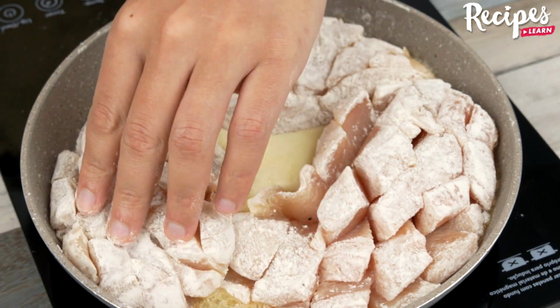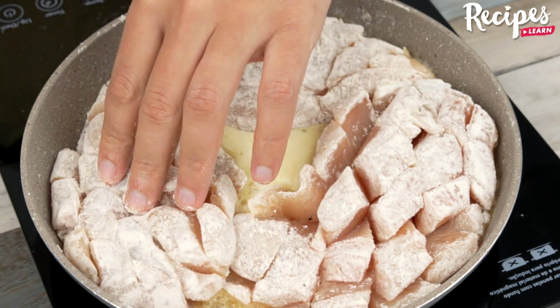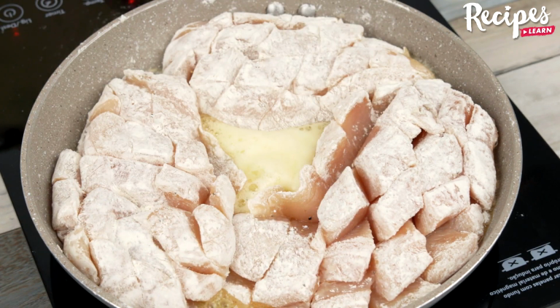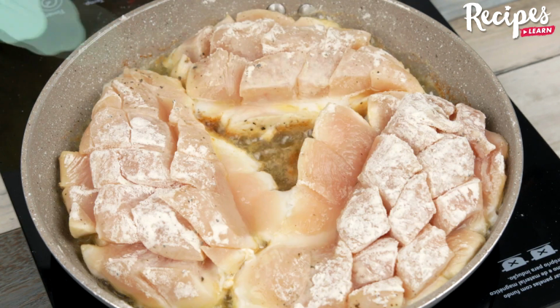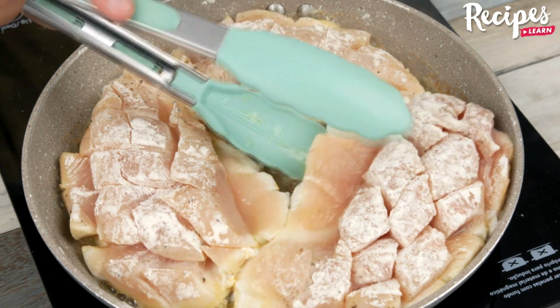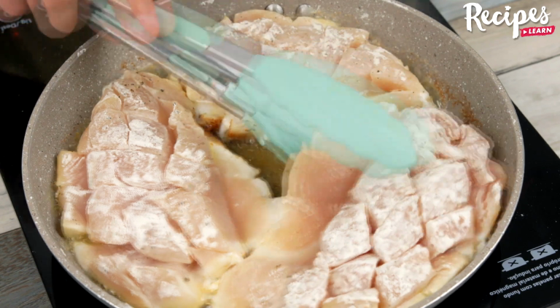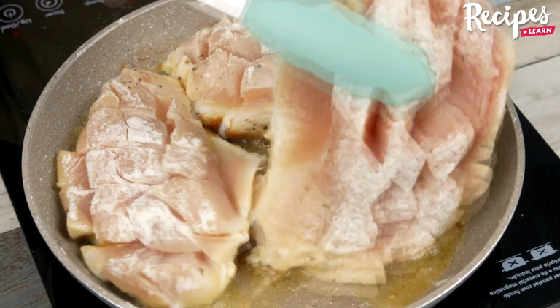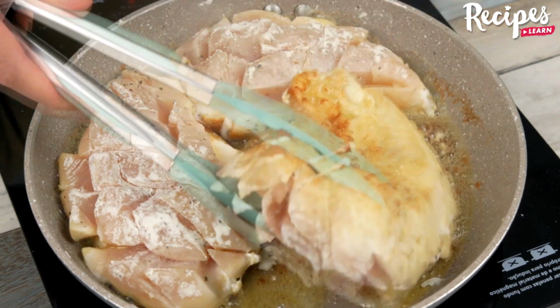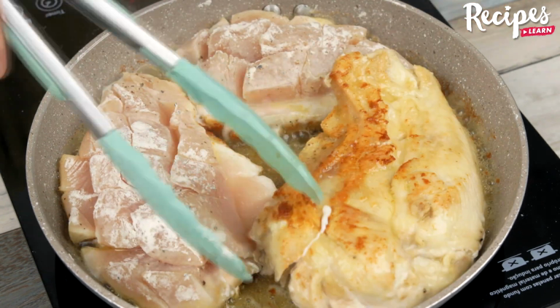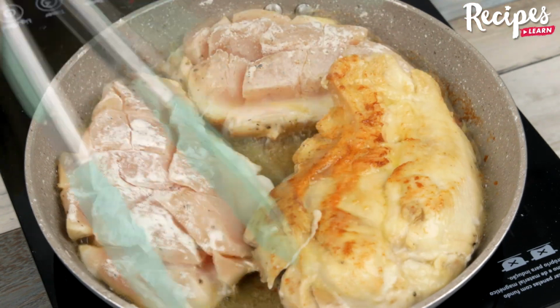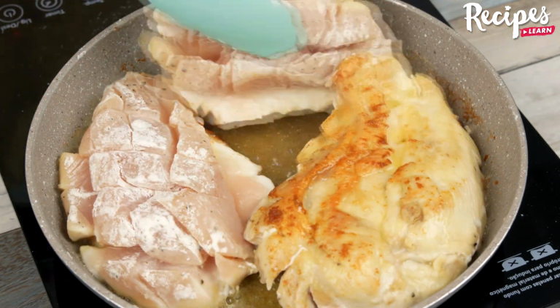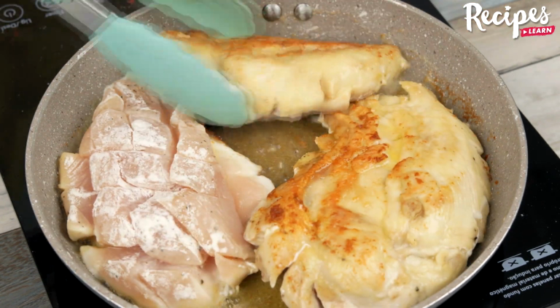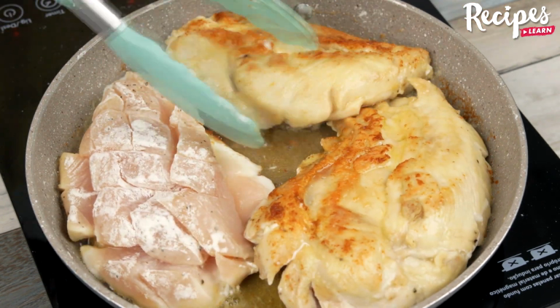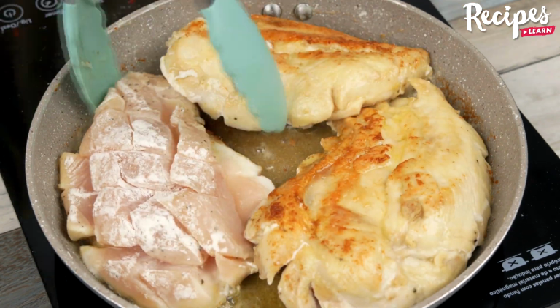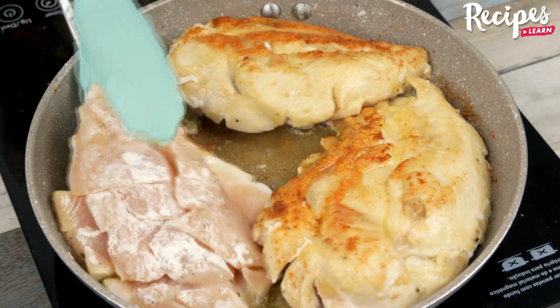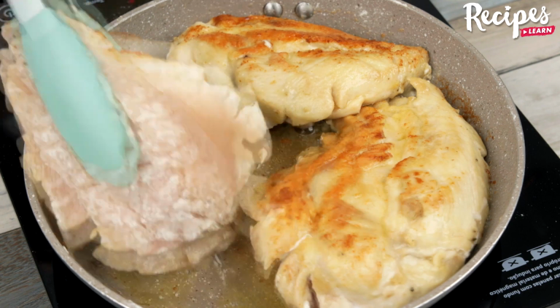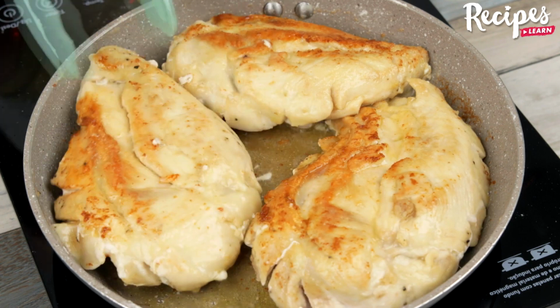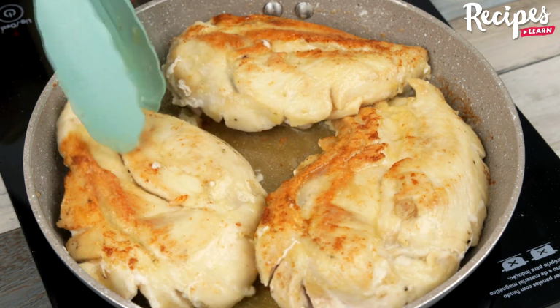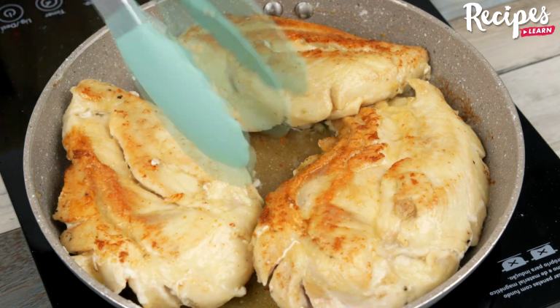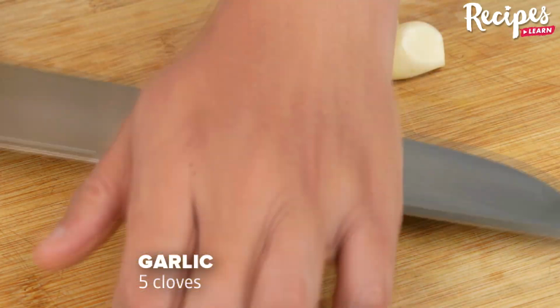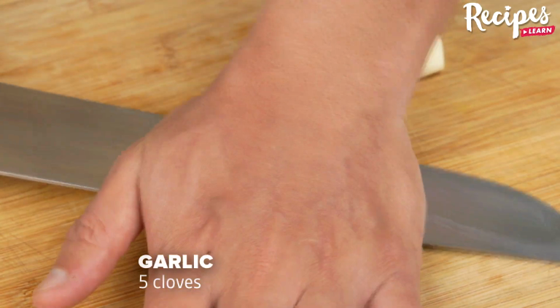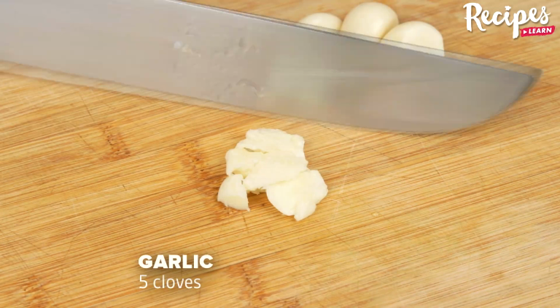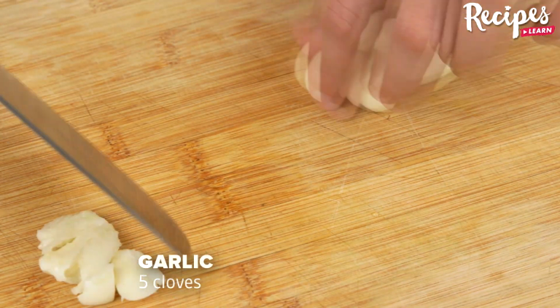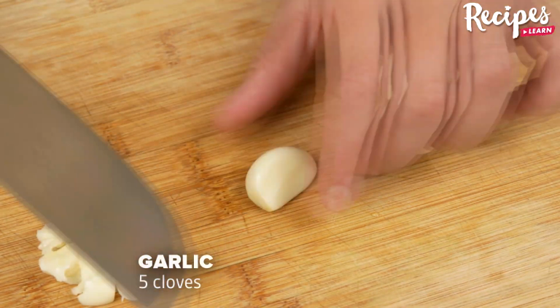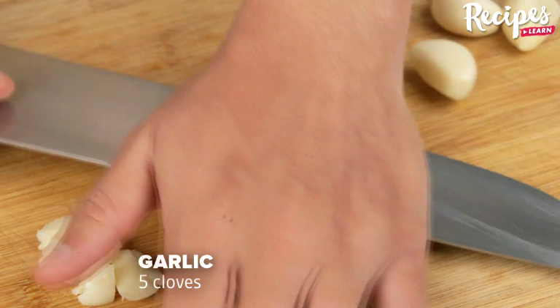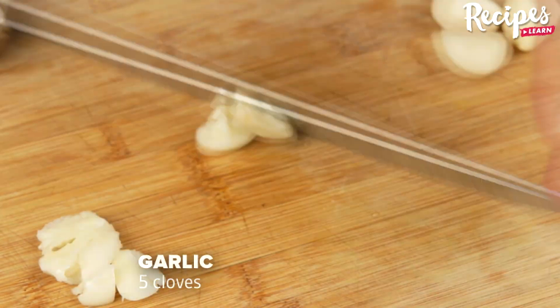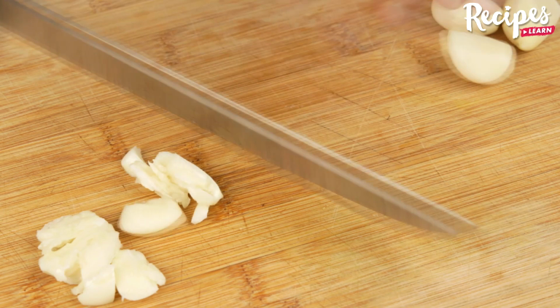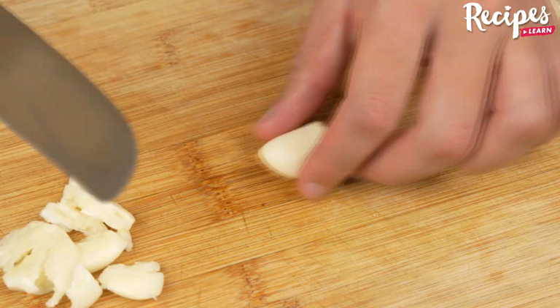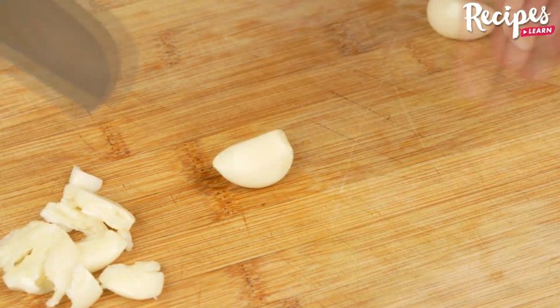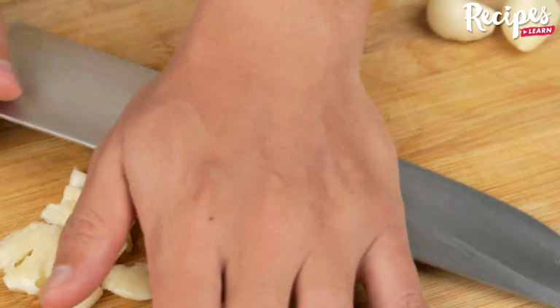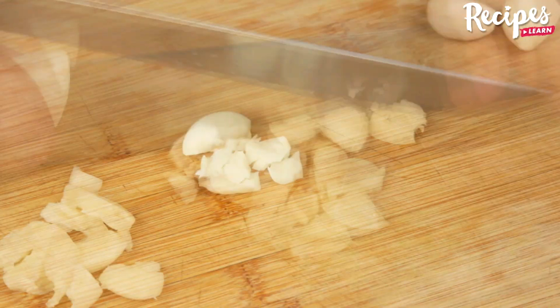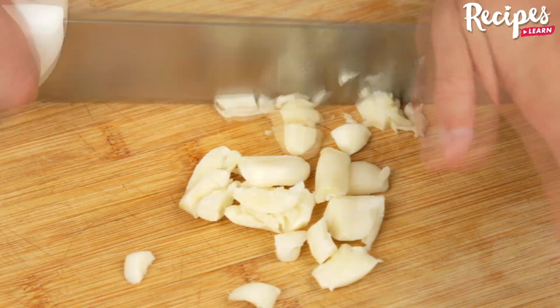Let the chicken cook for 2-3 minutes until it's golden brown. With the help of a knife, mash 4-5 cloves of garlic like this, and then mince them to make the pieces very small.